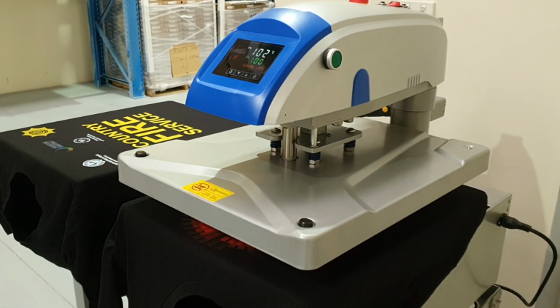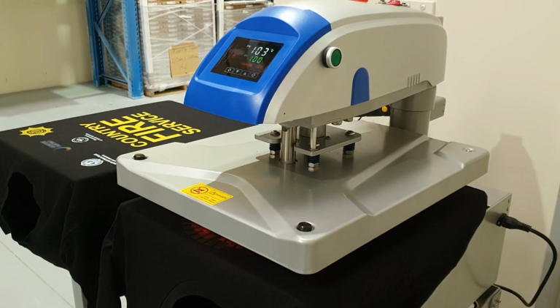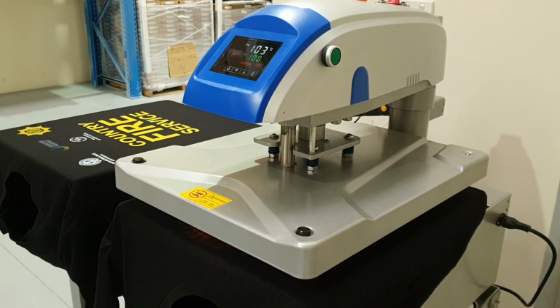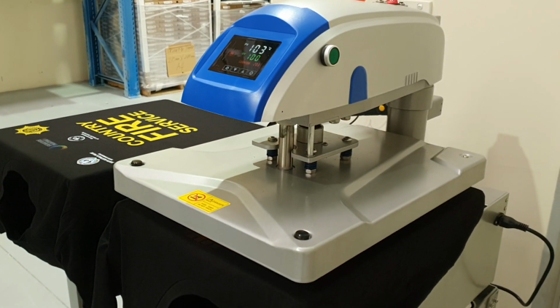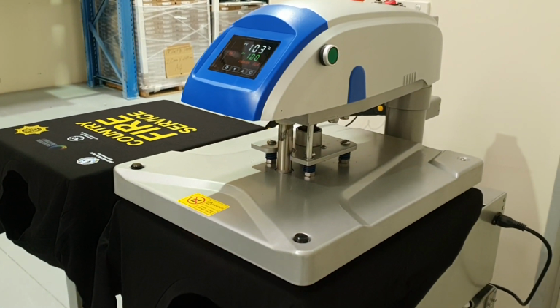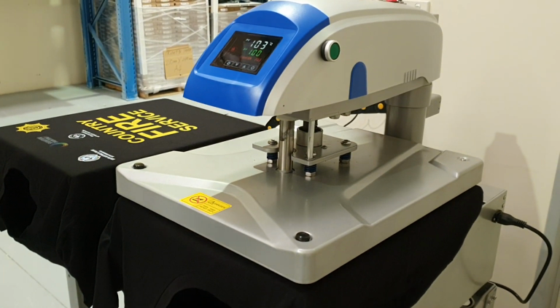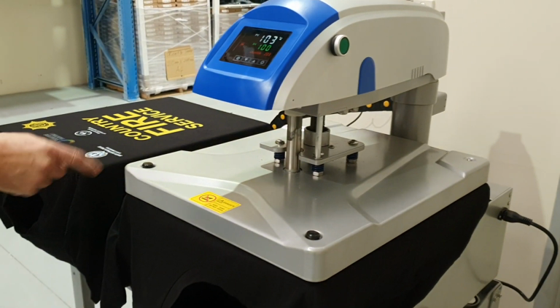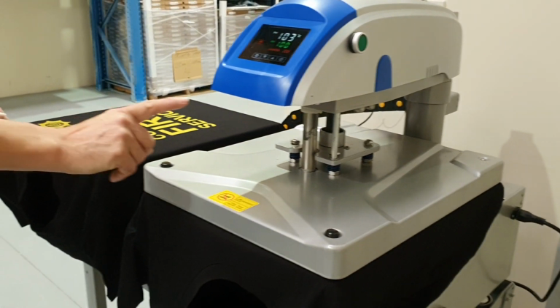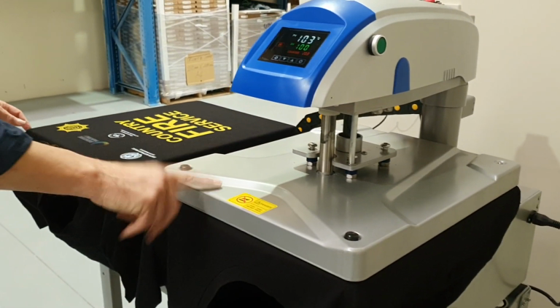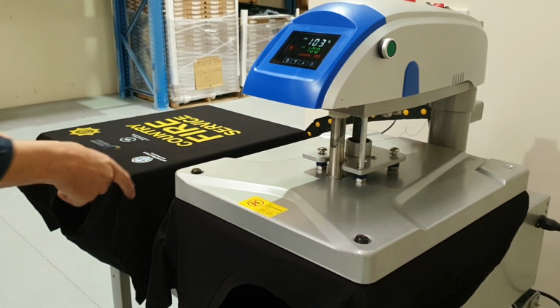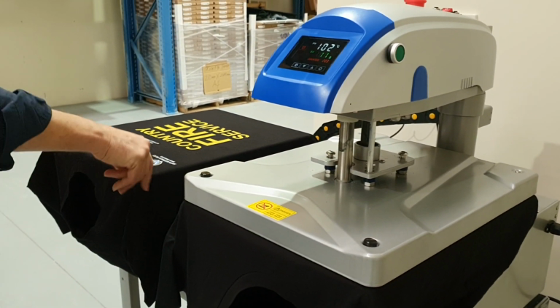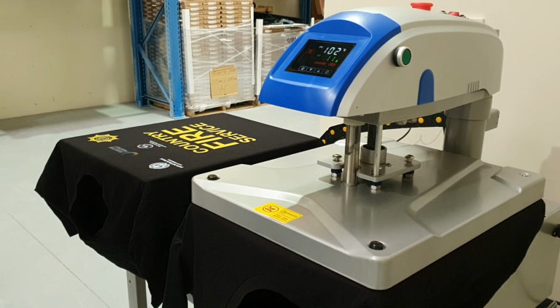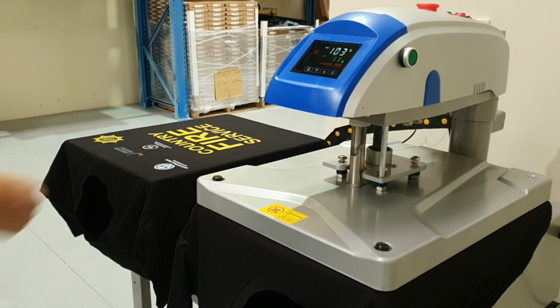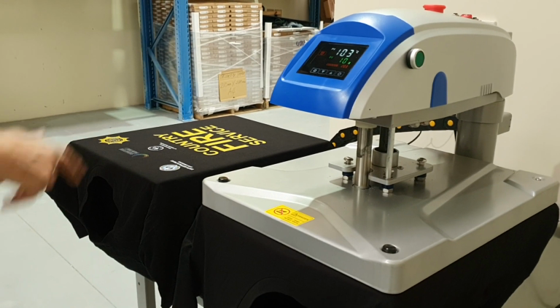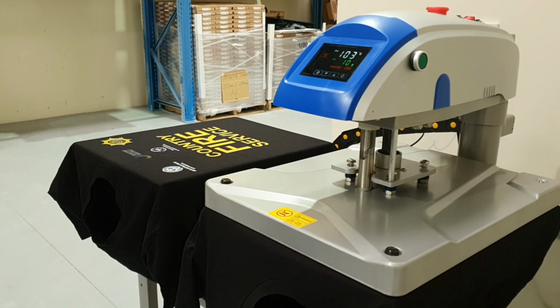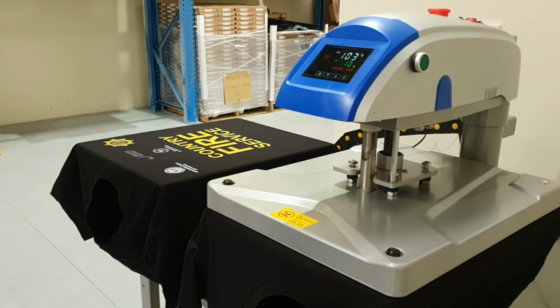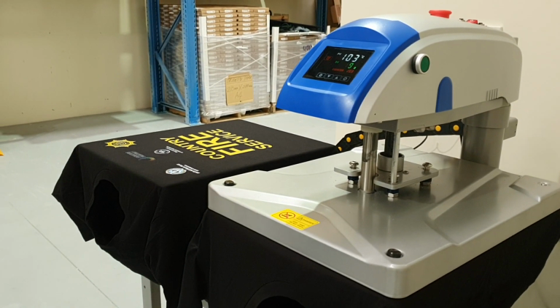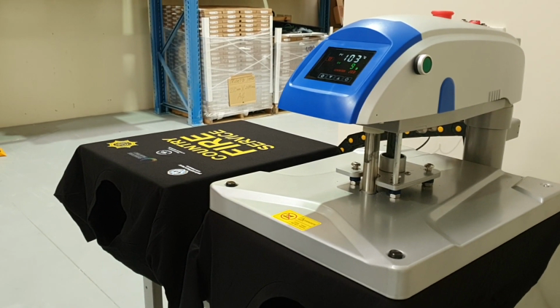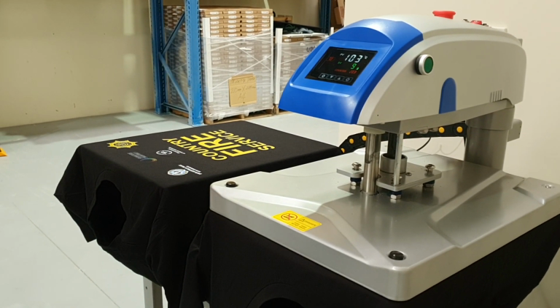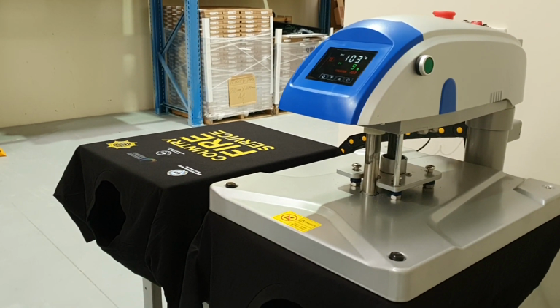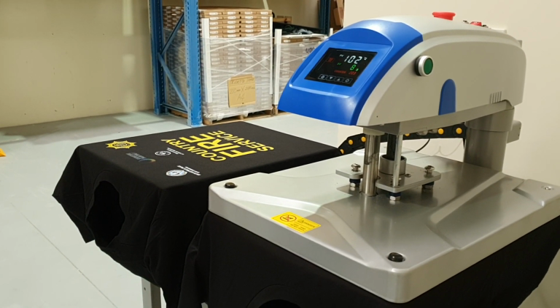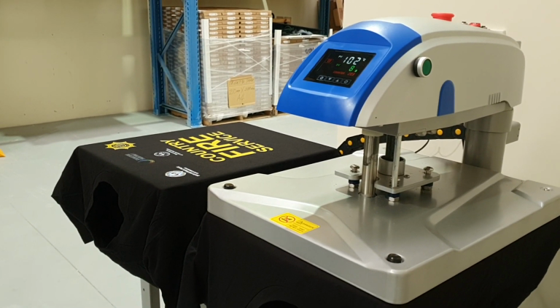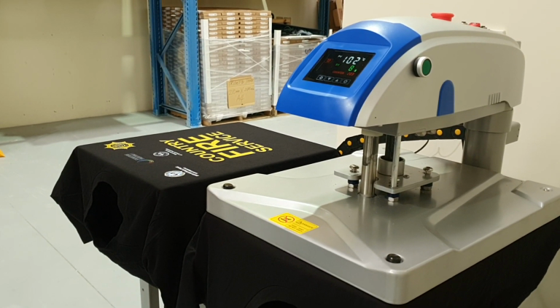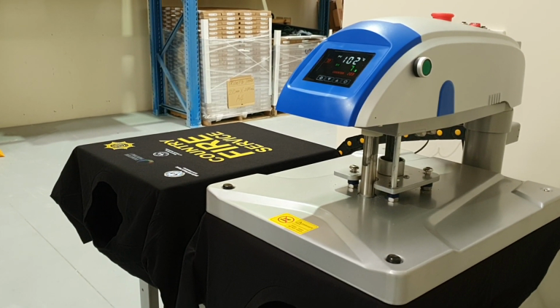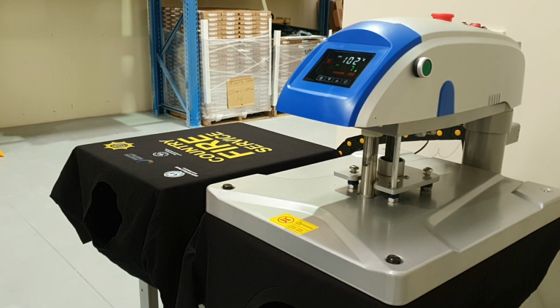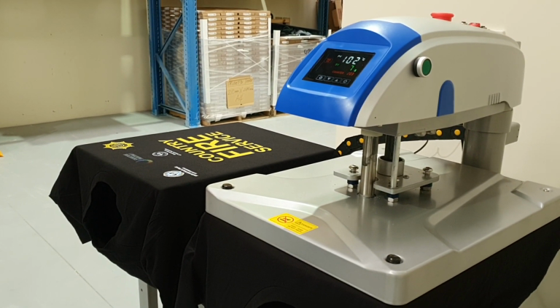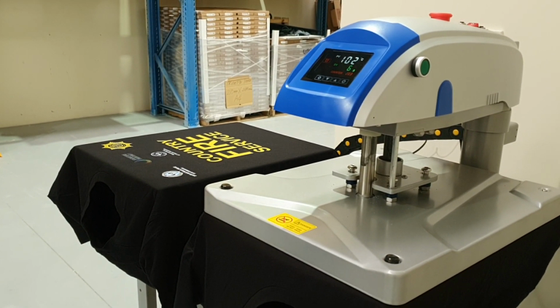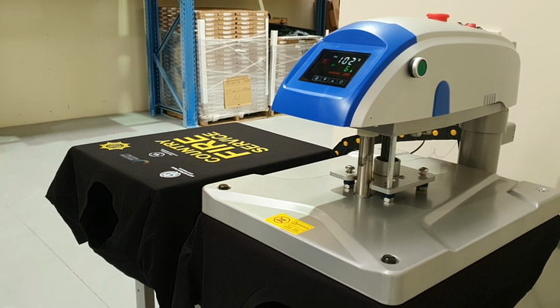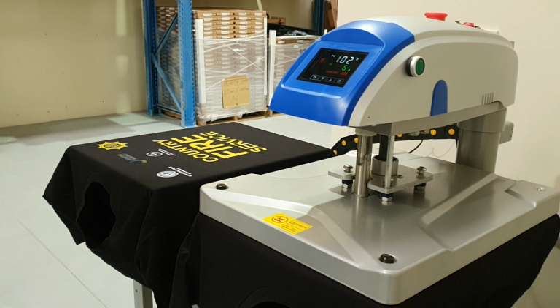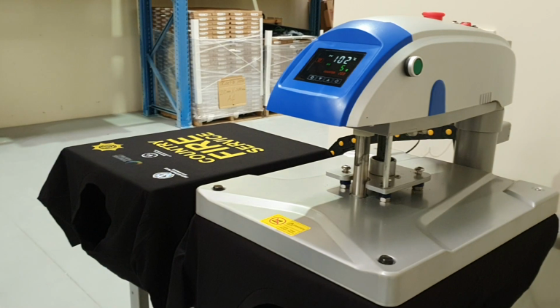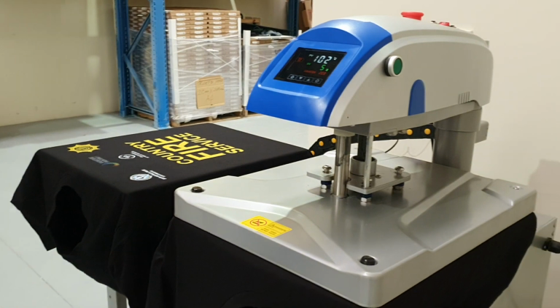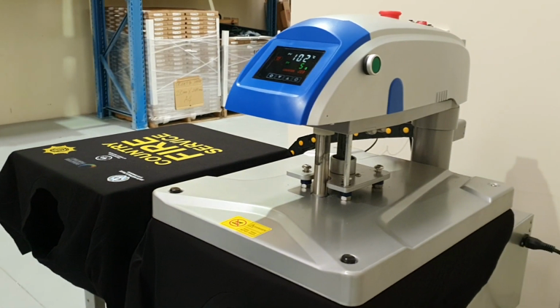All the operator has to do while it's pressing on this side is change the garment, and the press will open automatically and move across to the other side.